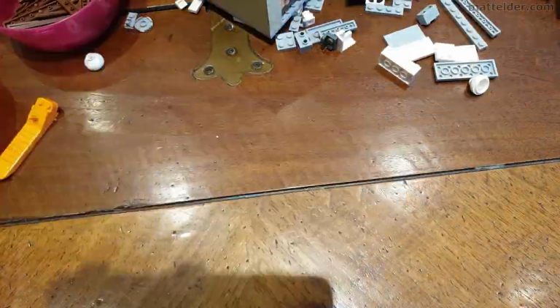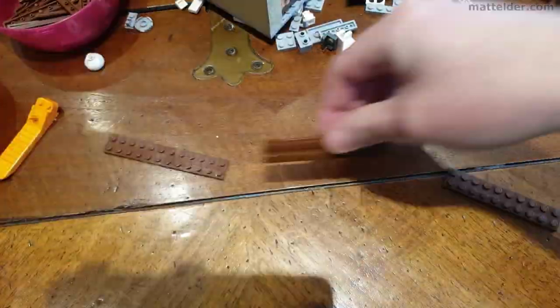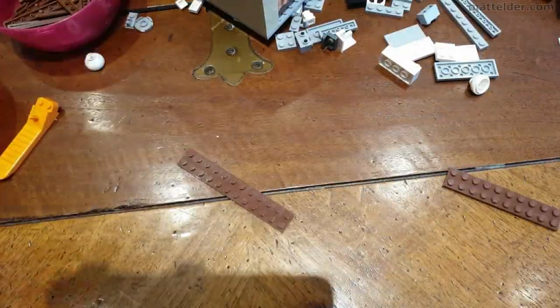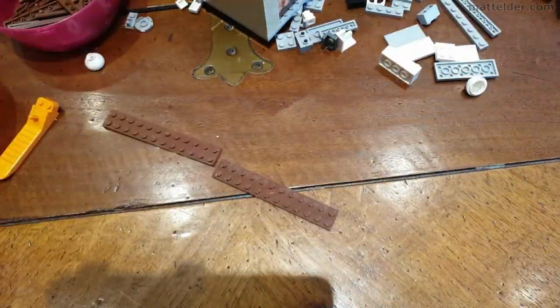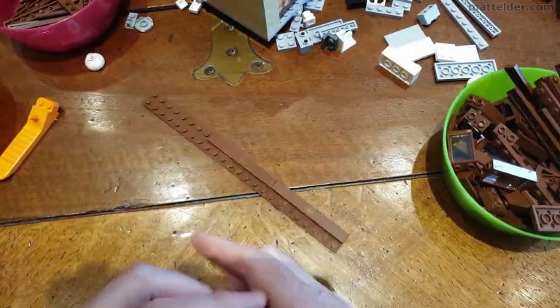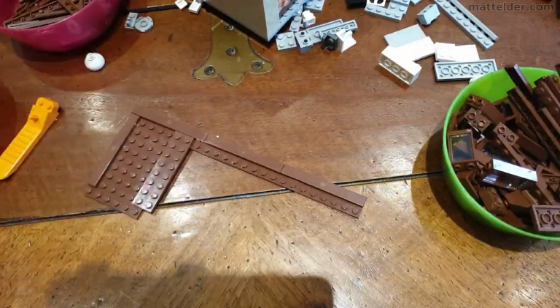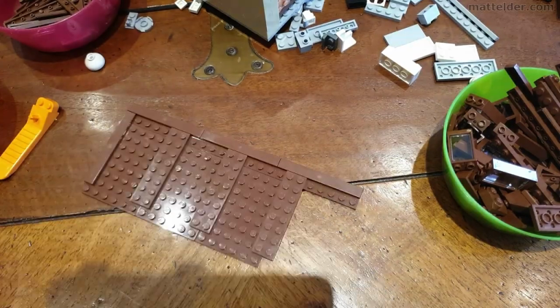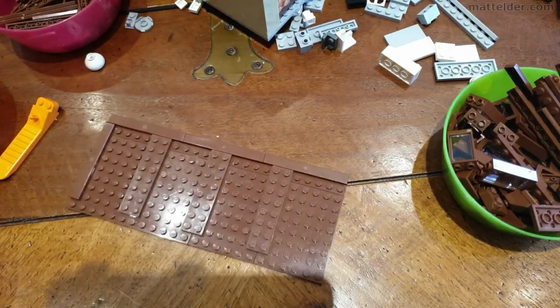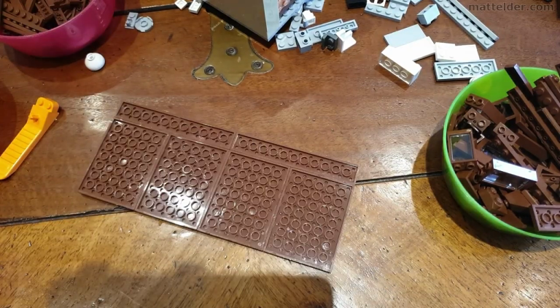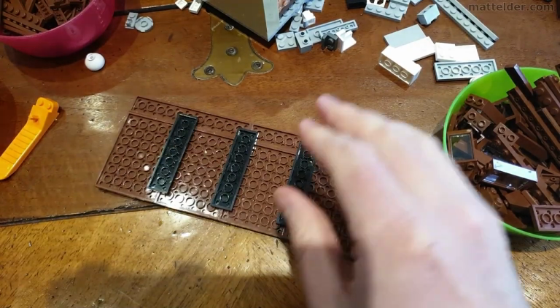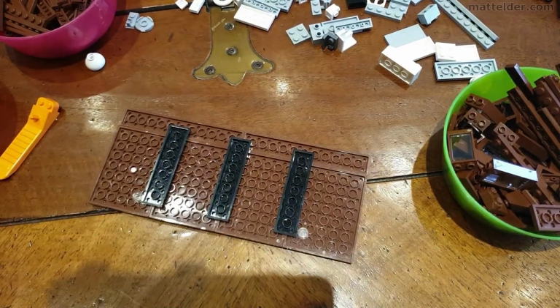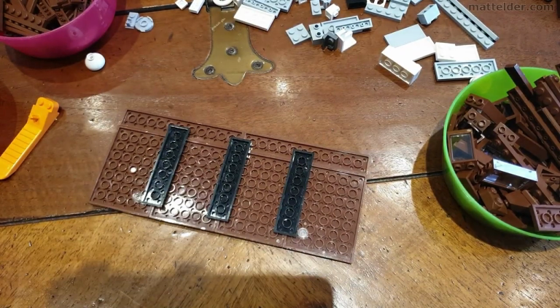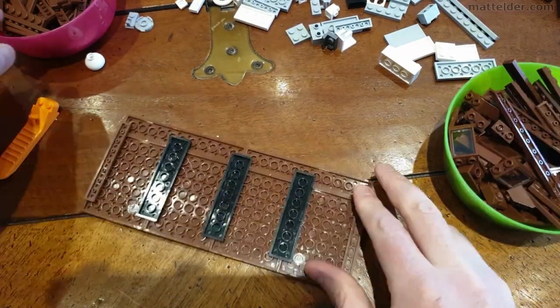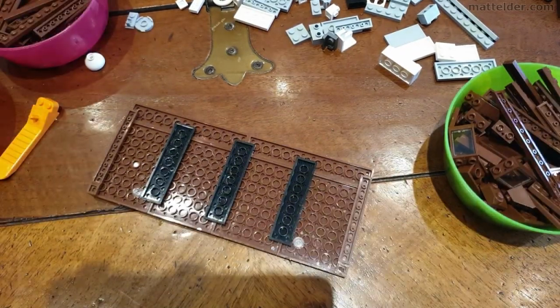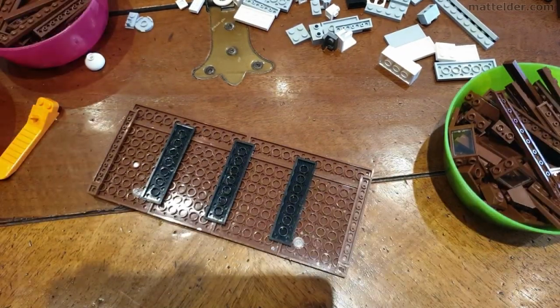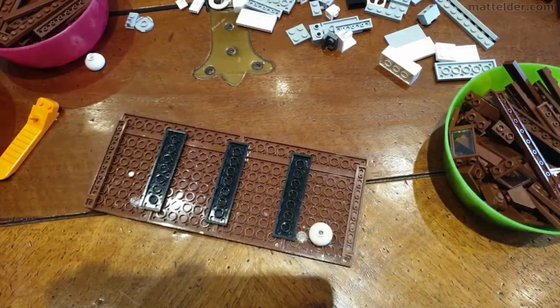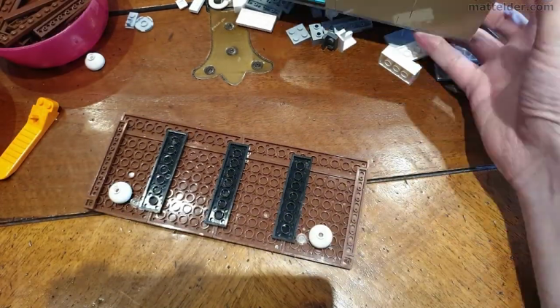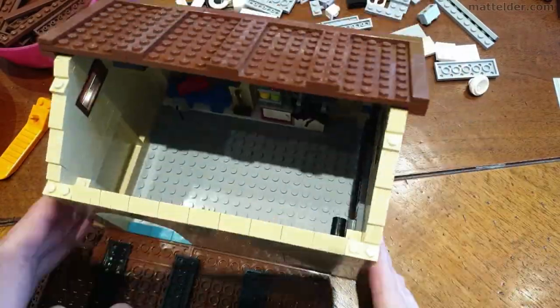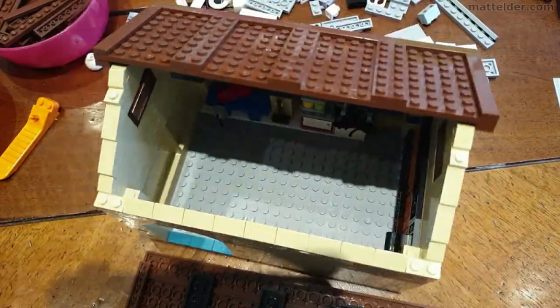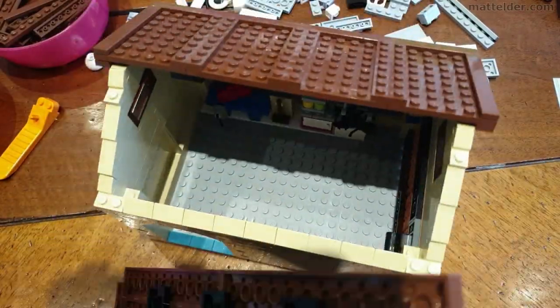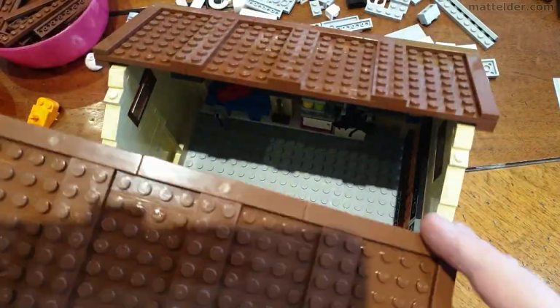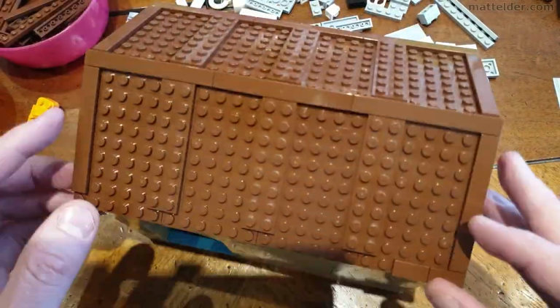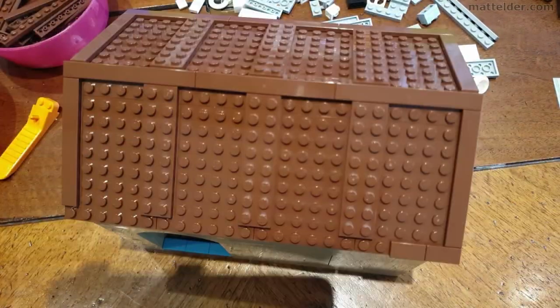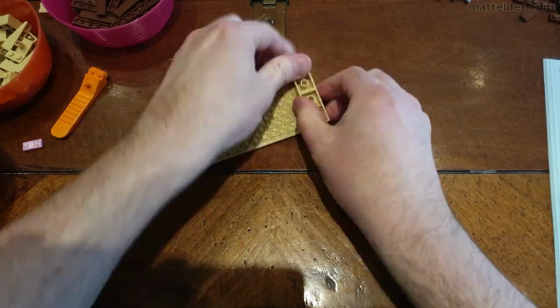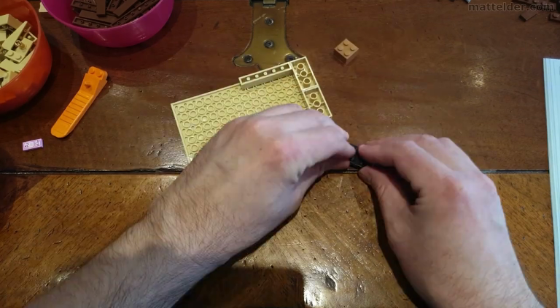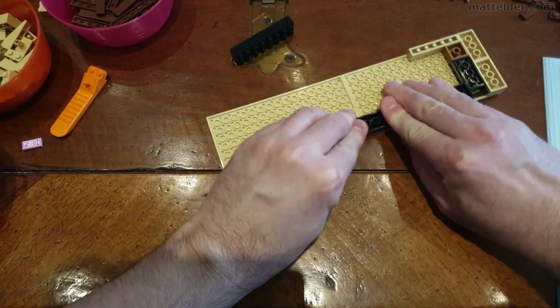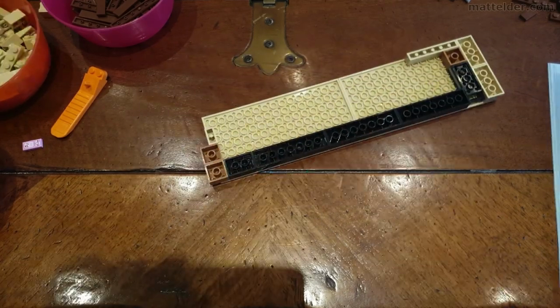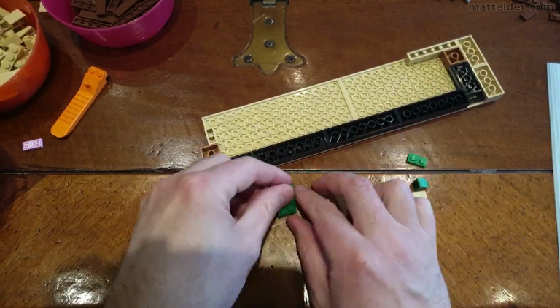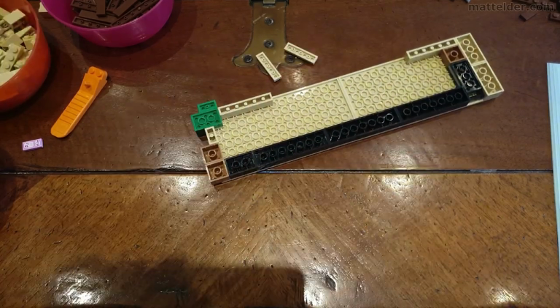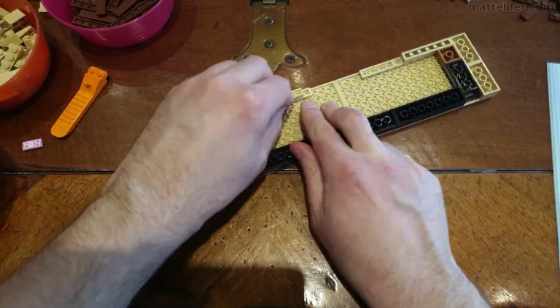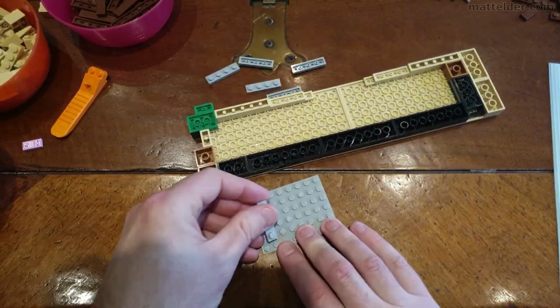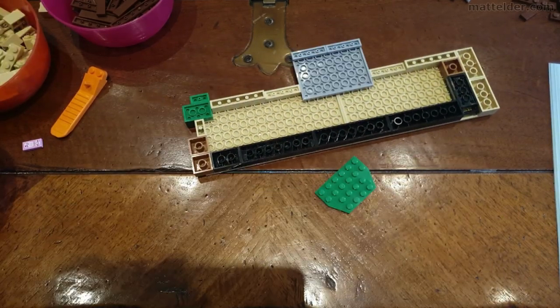The other thing that surprised me while building this was that the kids really didn't seem to know the Simpsons and the characters. They have watched the show but we generally don't have it on, so it's not something they naturally gravitate towards.